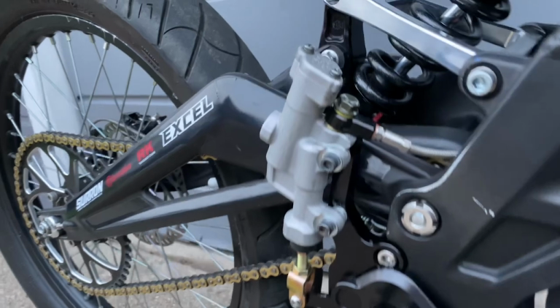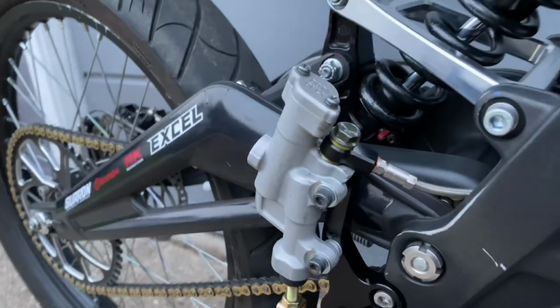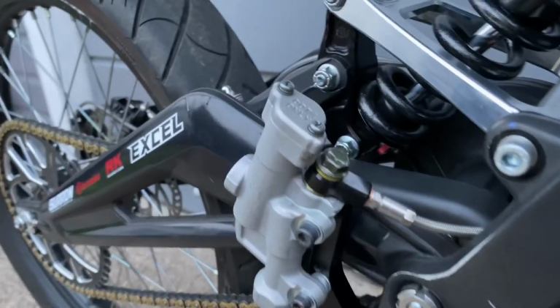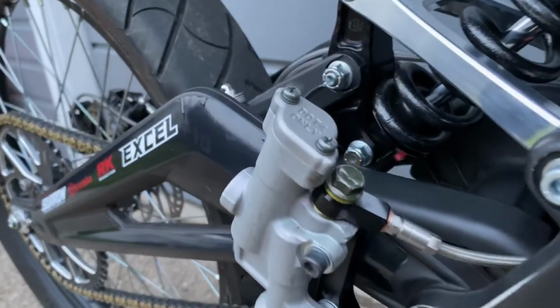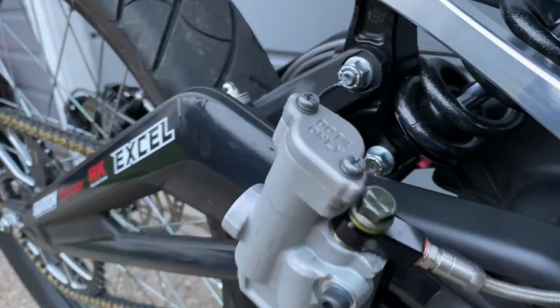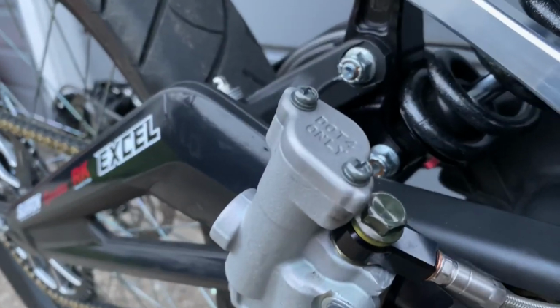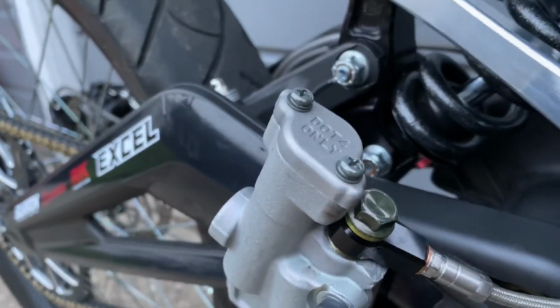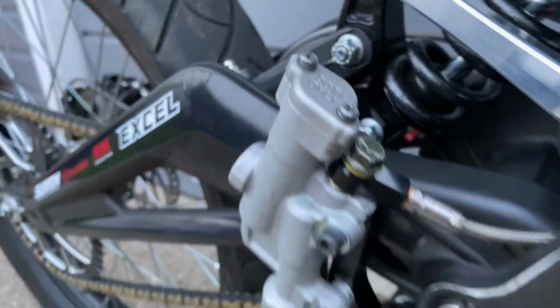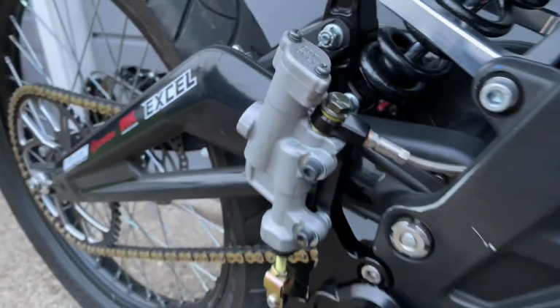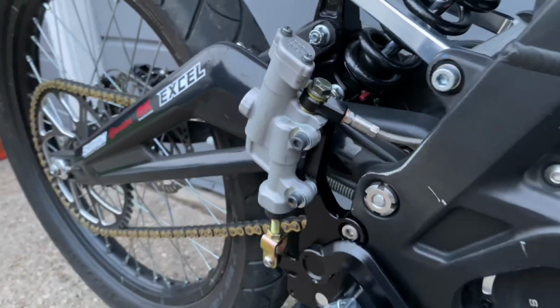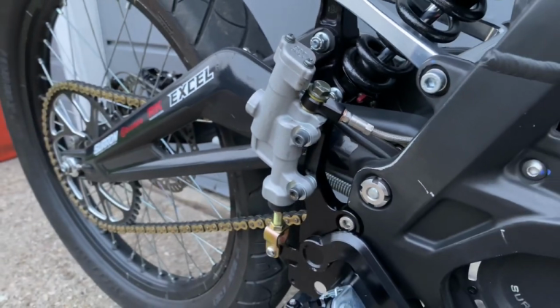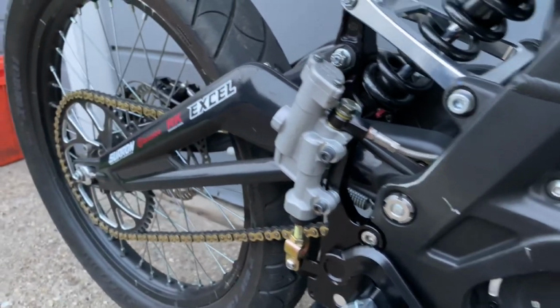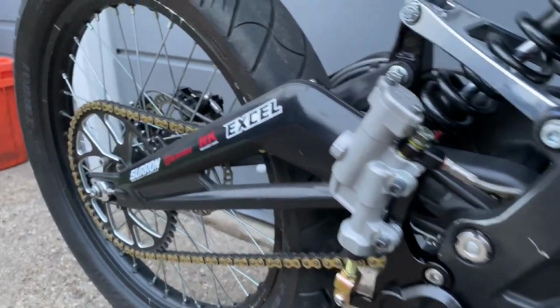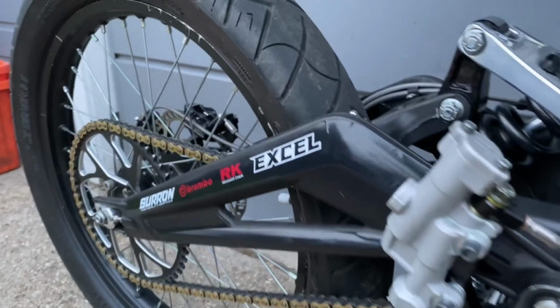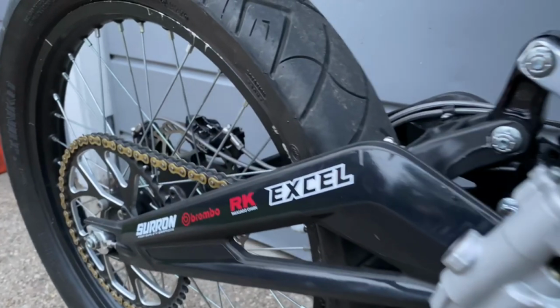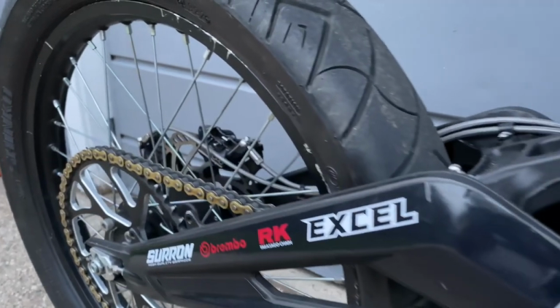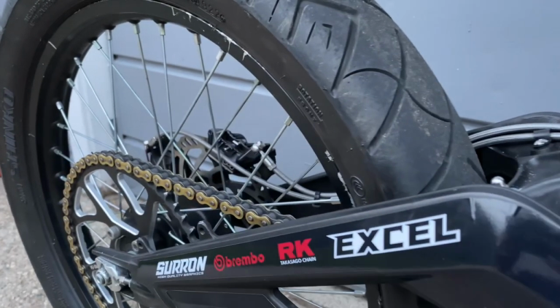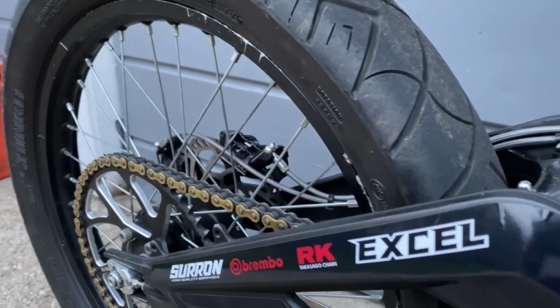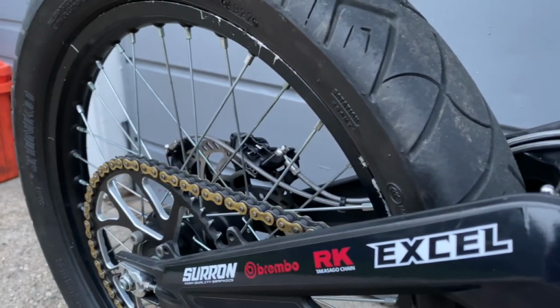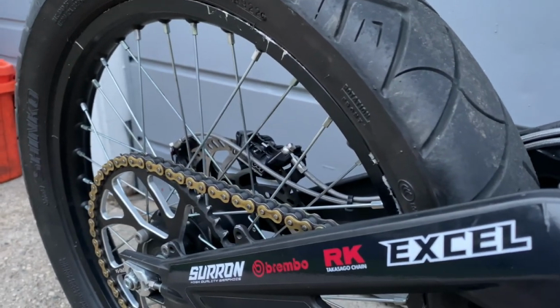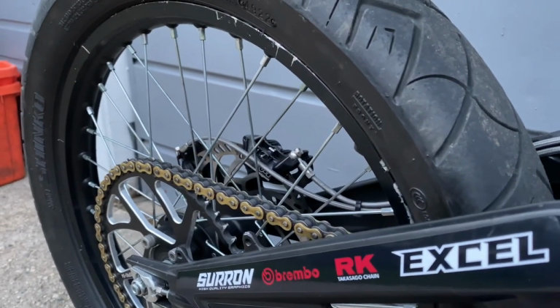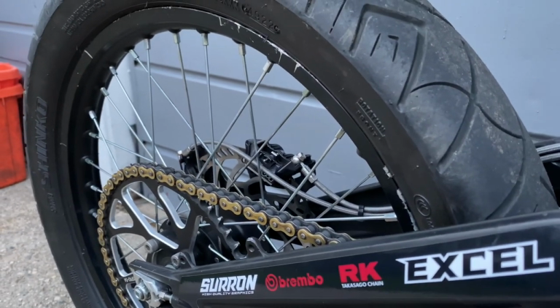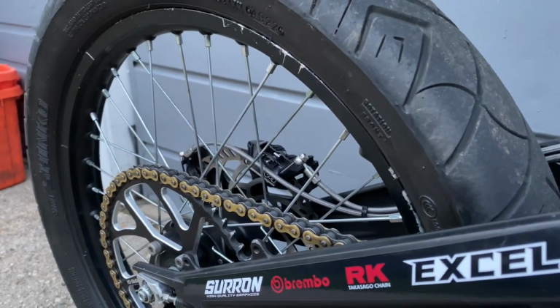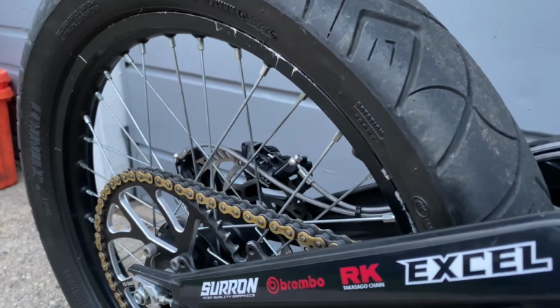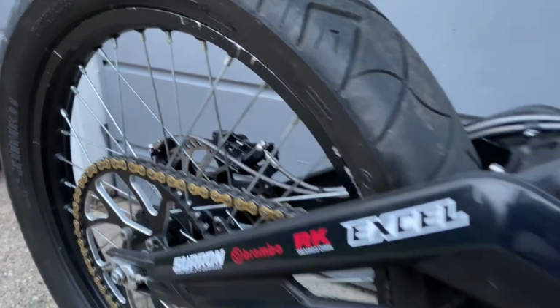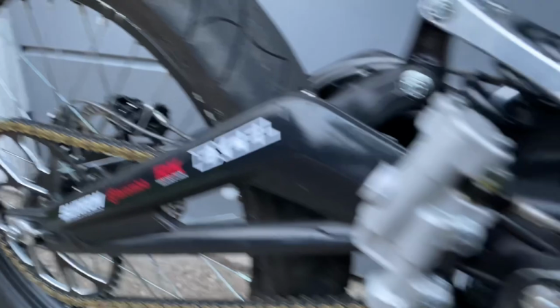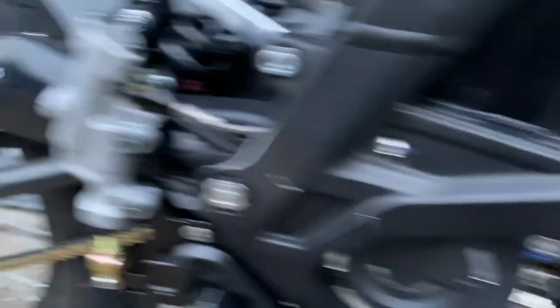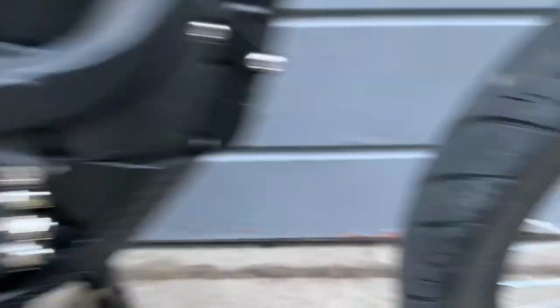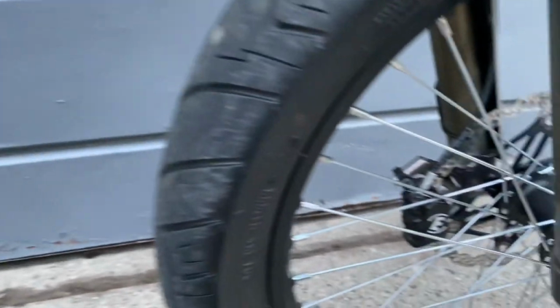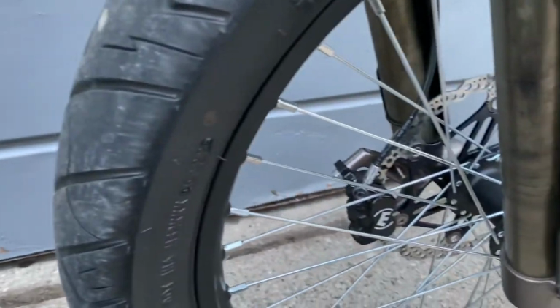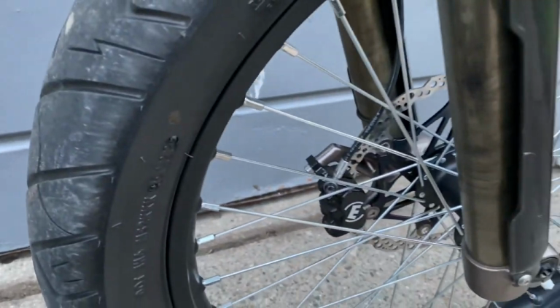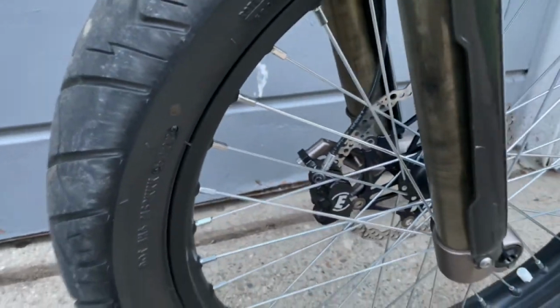The other thing is that you have to run DOT 4 fluid, because that's what you run on a dirt bike. You can't run the Hope brake fluid that's 5.1, or any mineral oil that you get with — I believe it's the Maguras or the stock brakes.